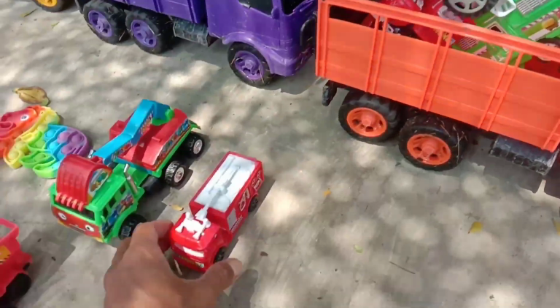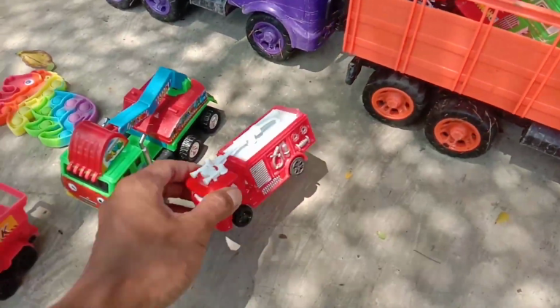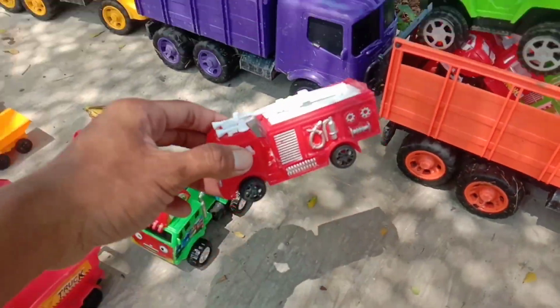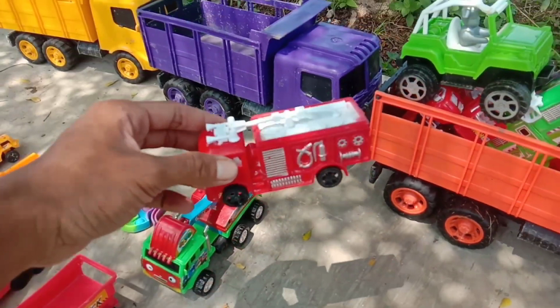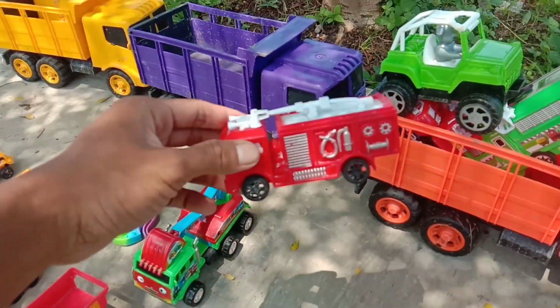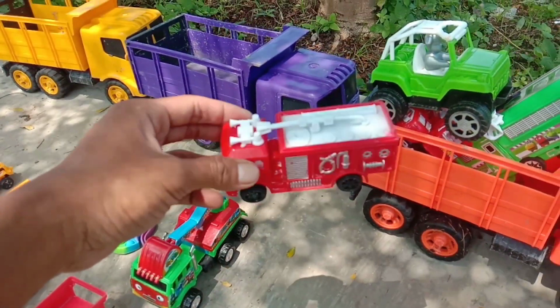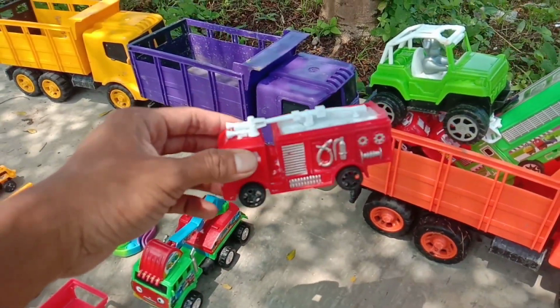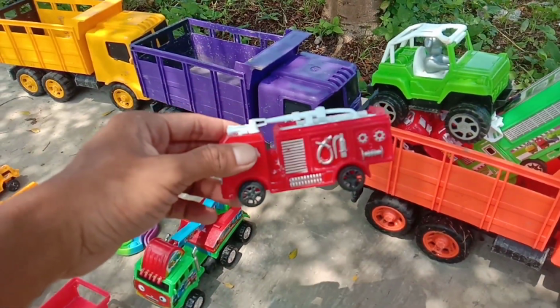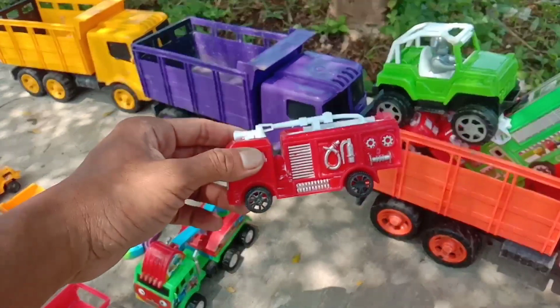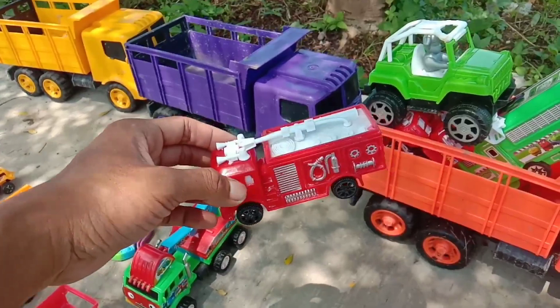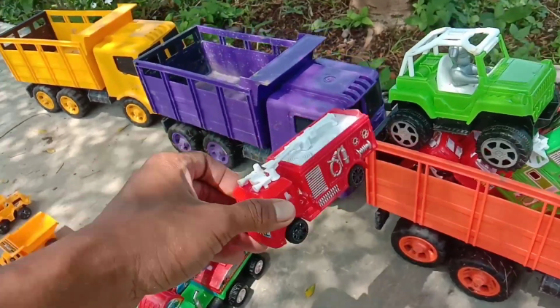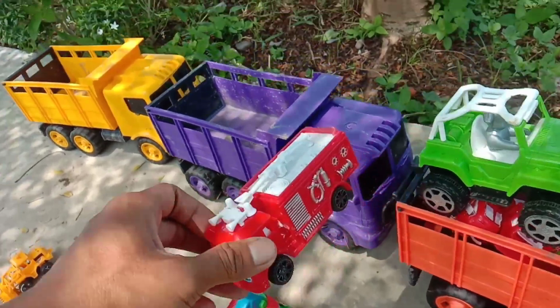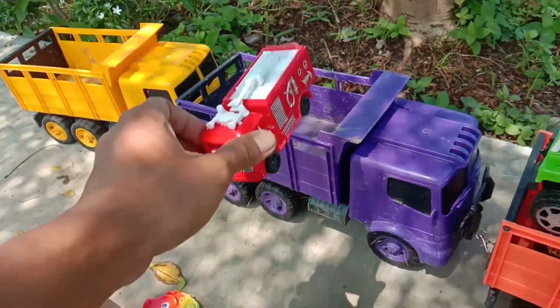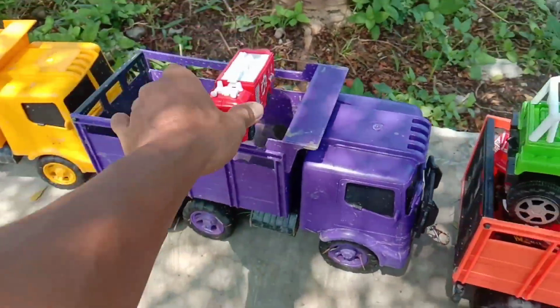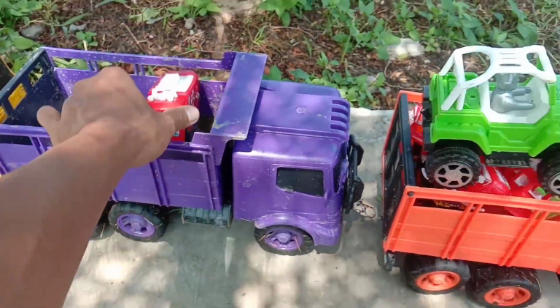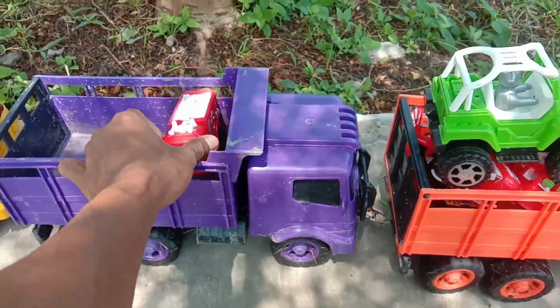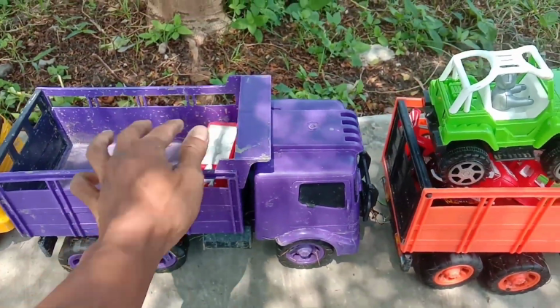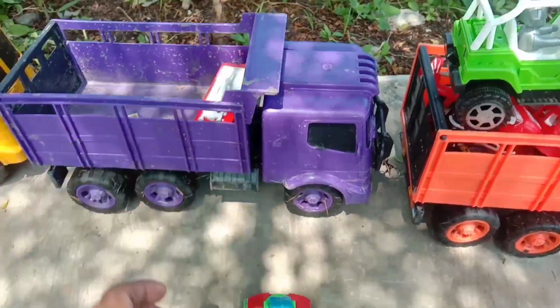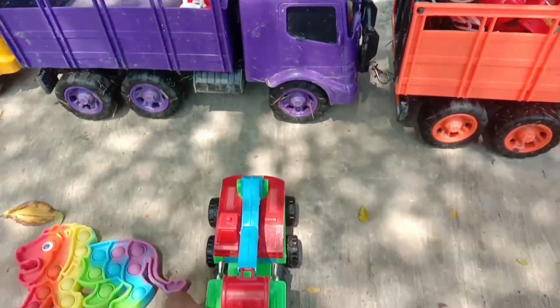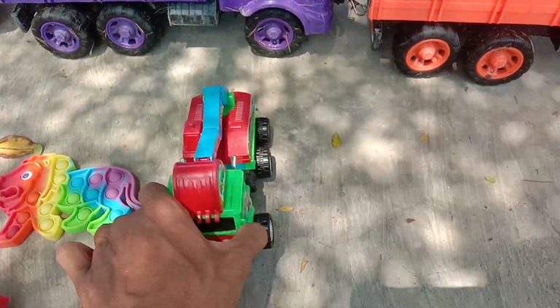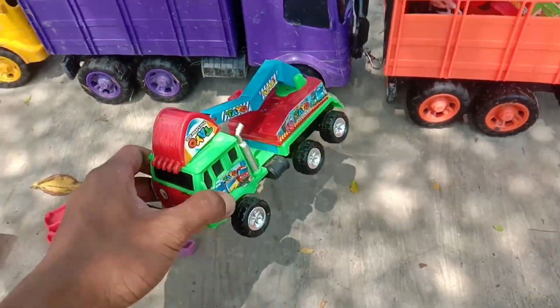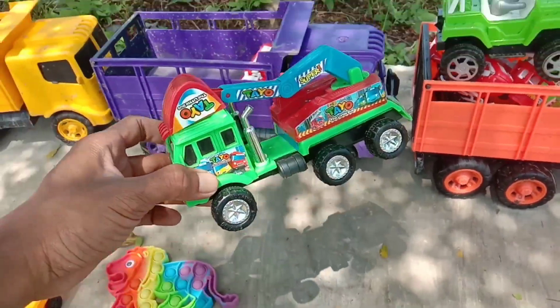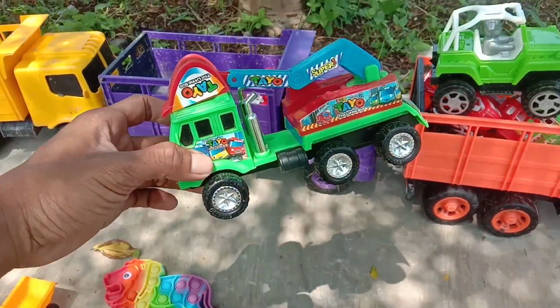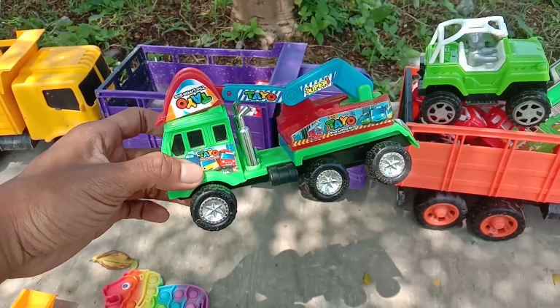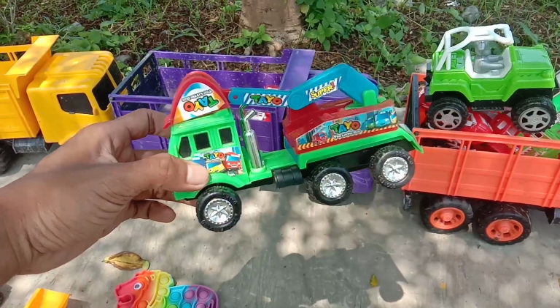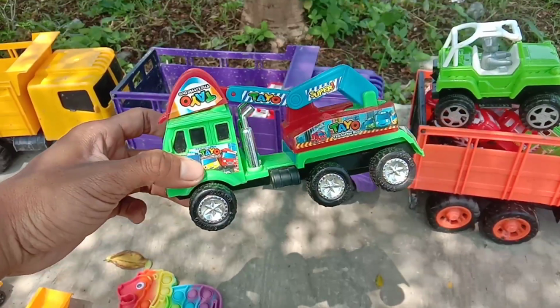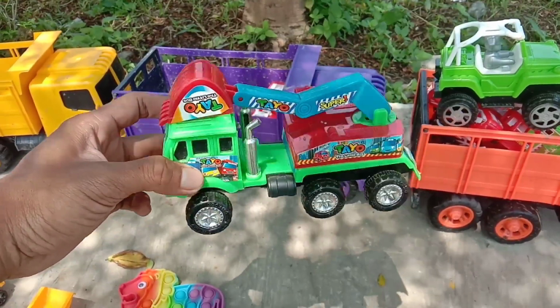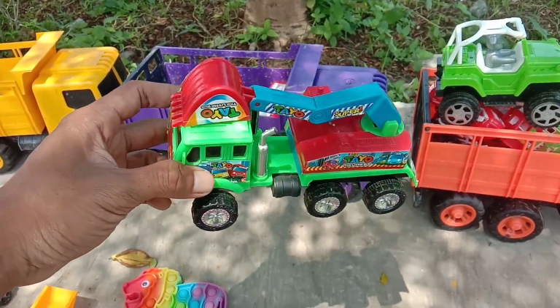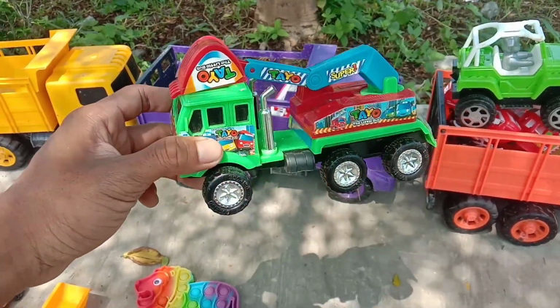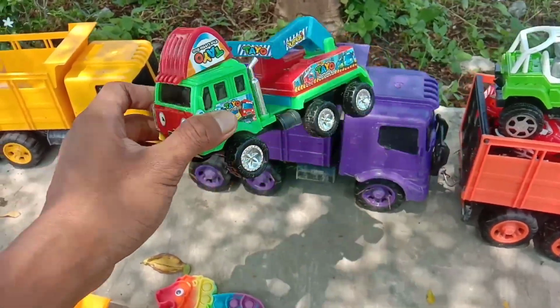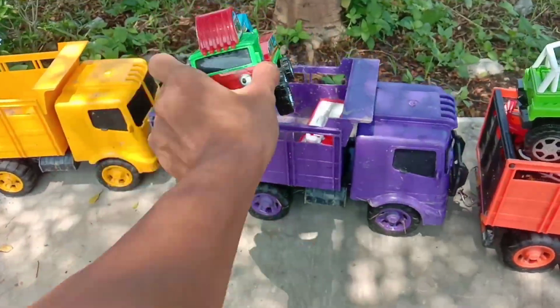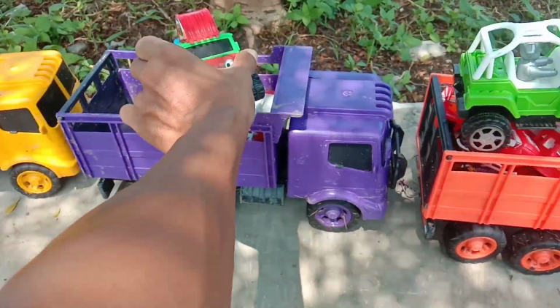Wow, mobil damkar, teman-teman. Warna merah. Keren sekali. Kita angkut sebelah sini, teman-teman. Wow, kalau yang ini beko keruk. Warna hijau. Keren.